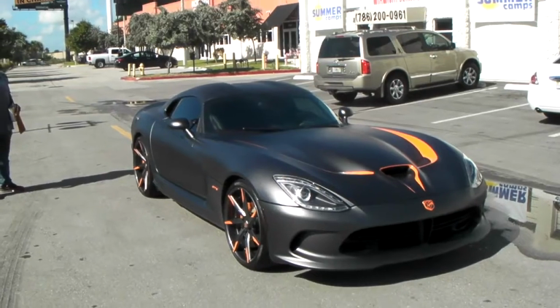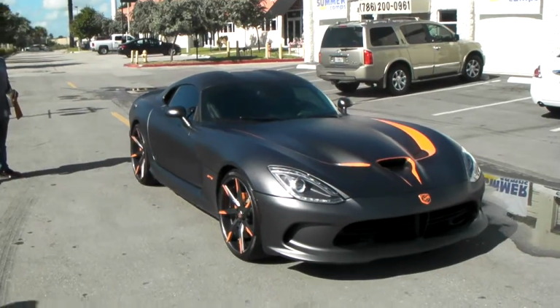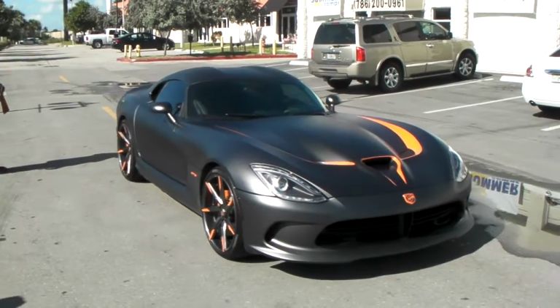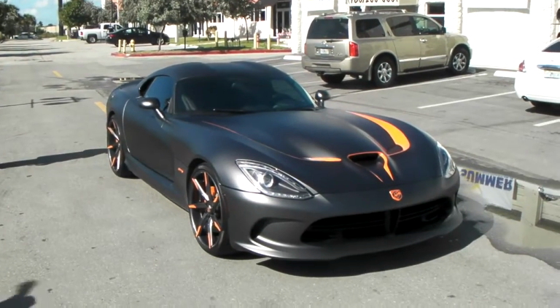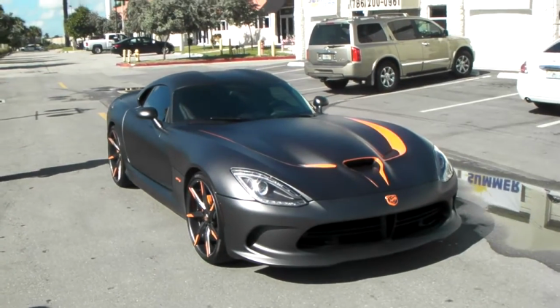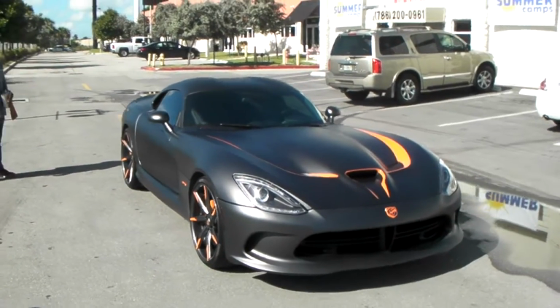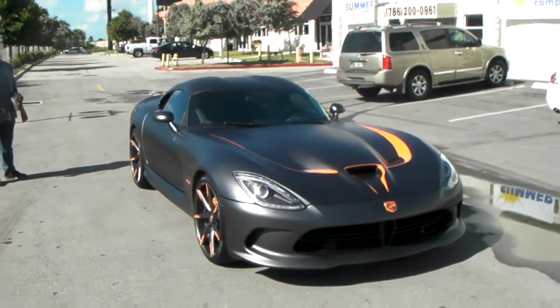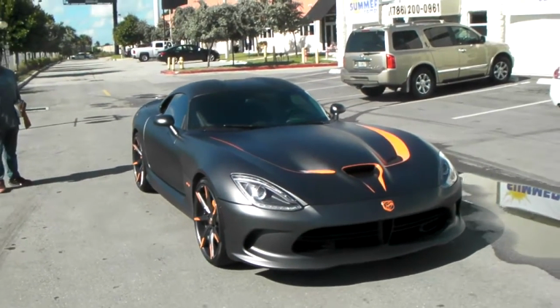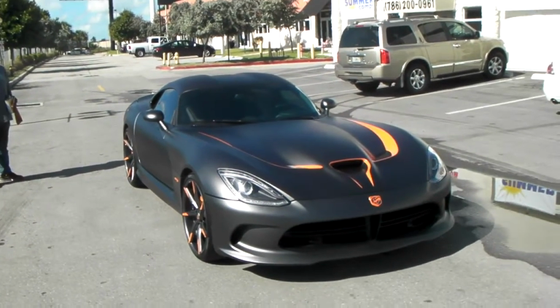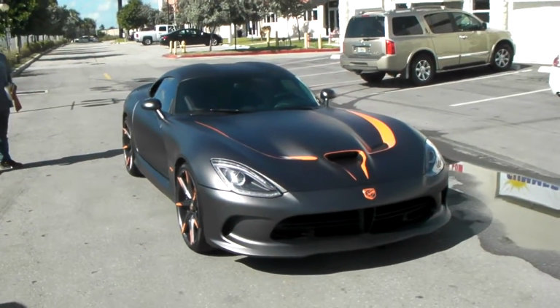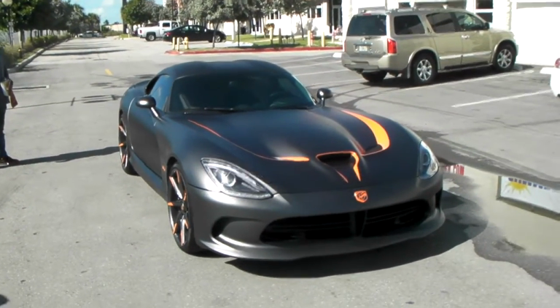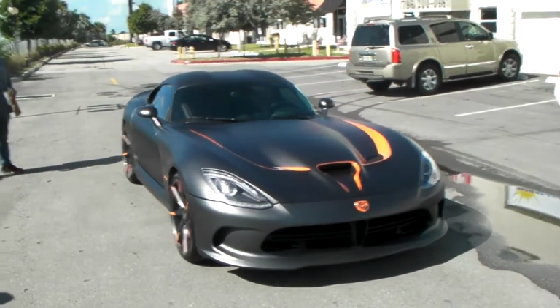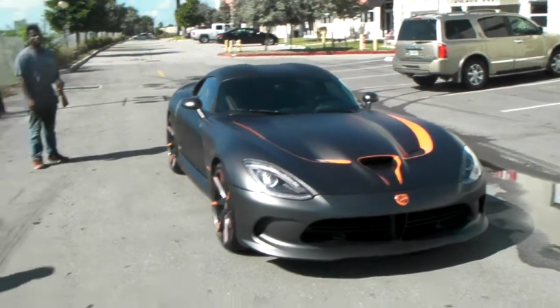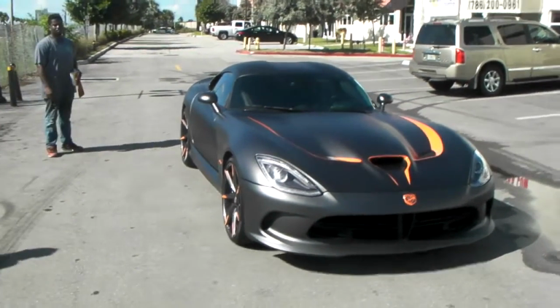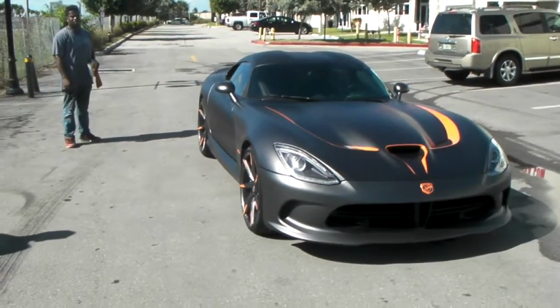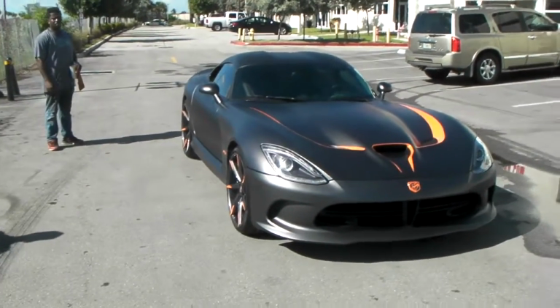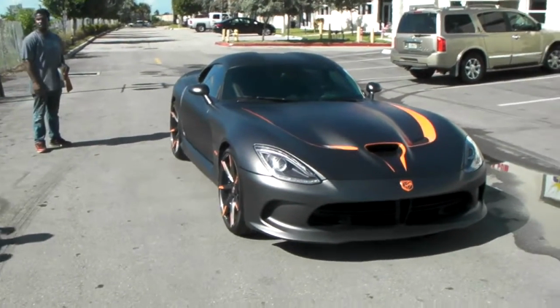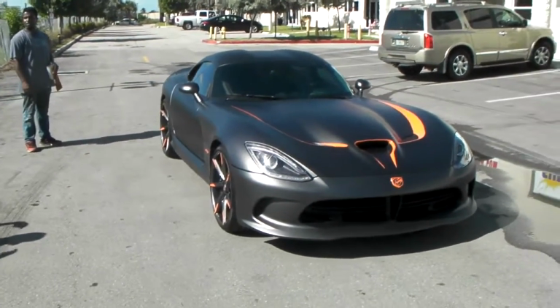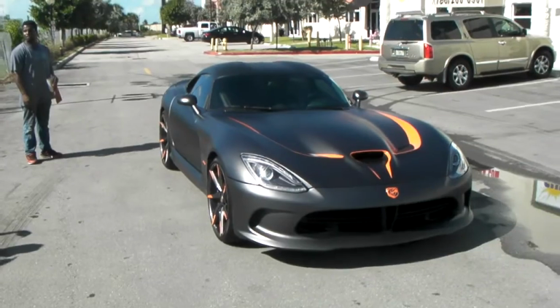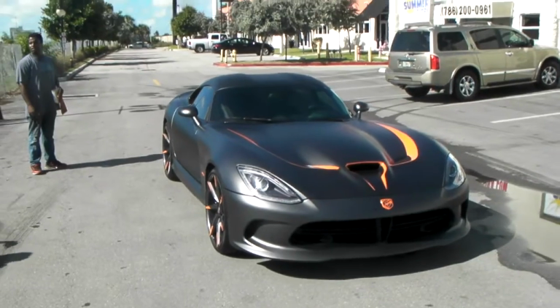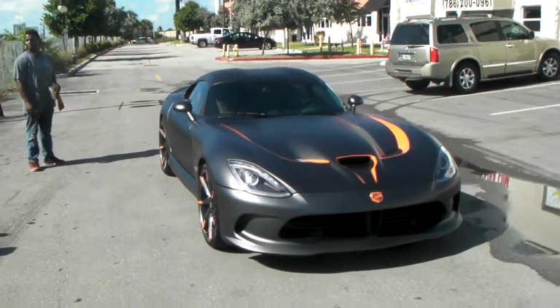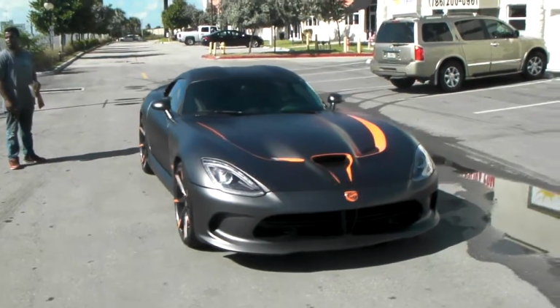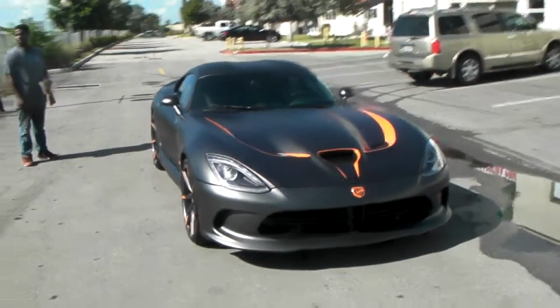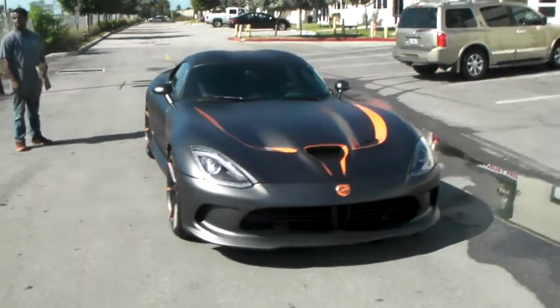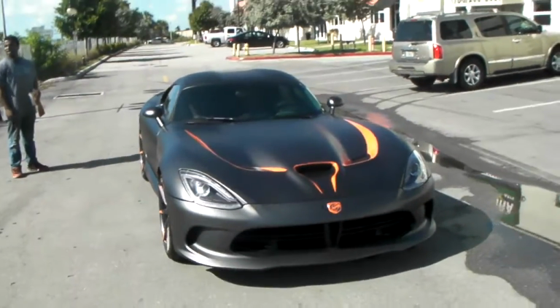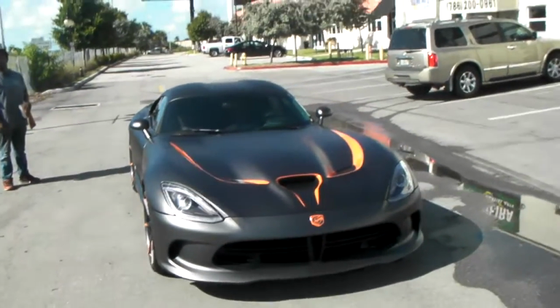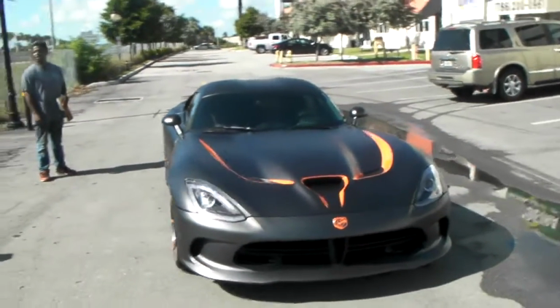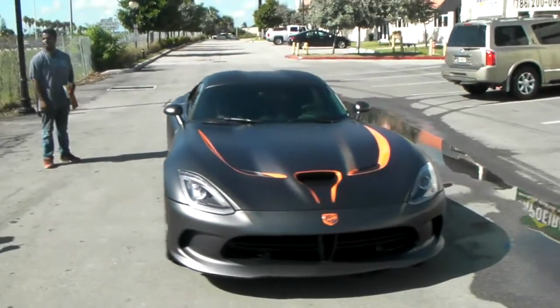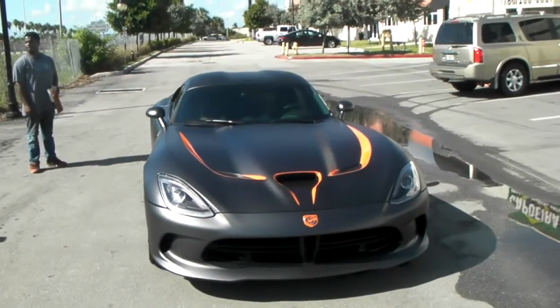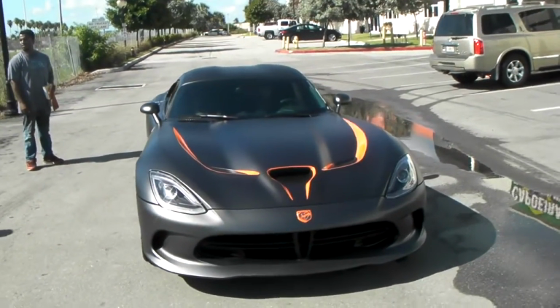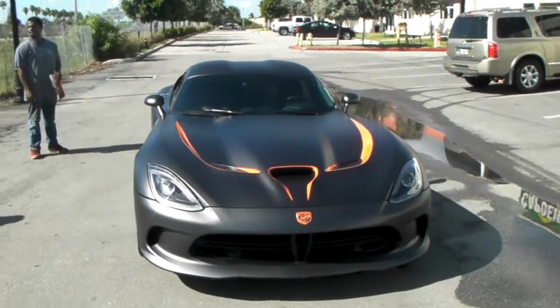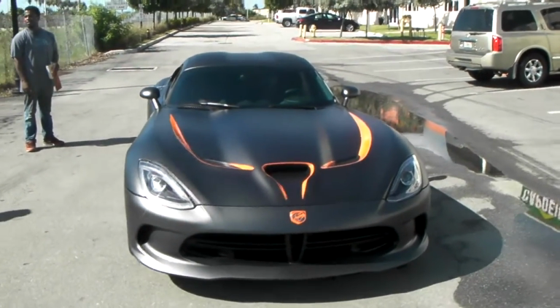This is your boy KB from Dozen Tires TV at DozenTires.com, bringing you the Dodge Viper that we did a couple months ago. Did some new things to it.